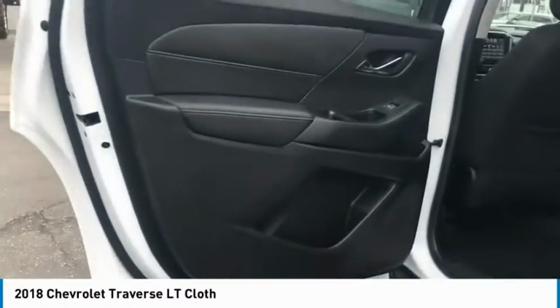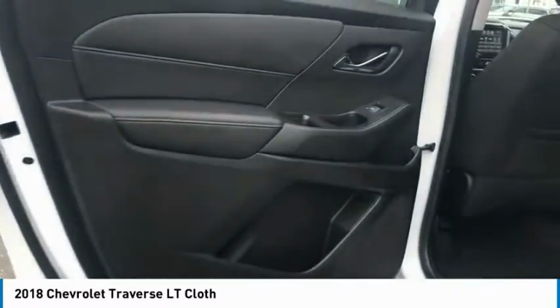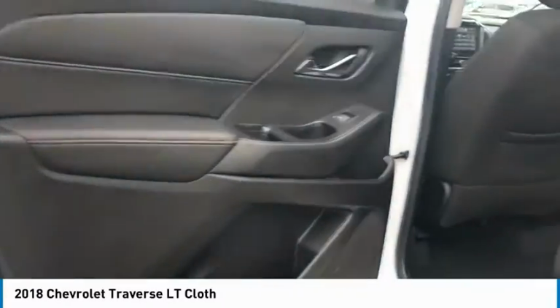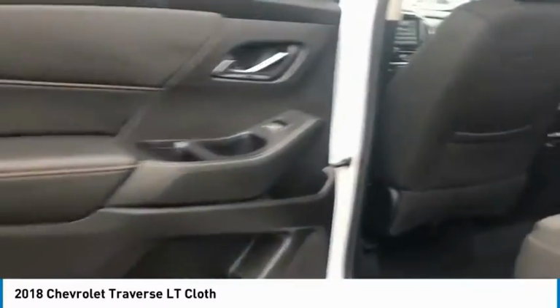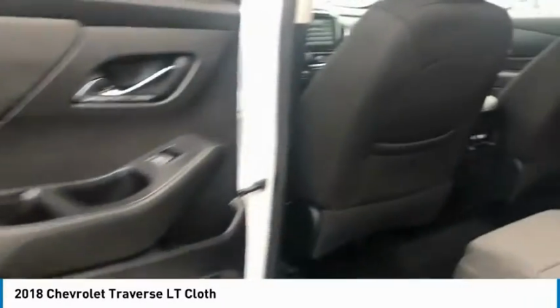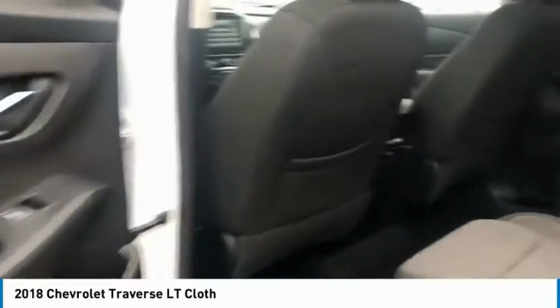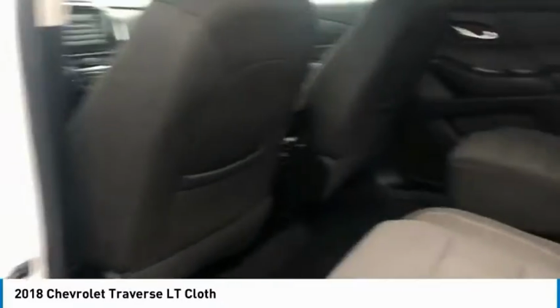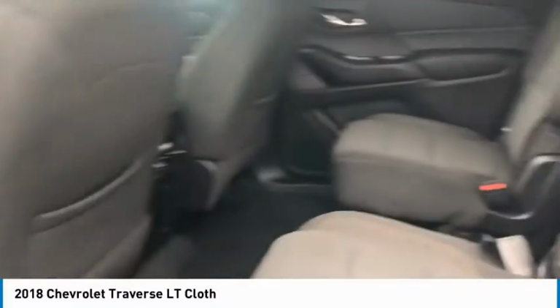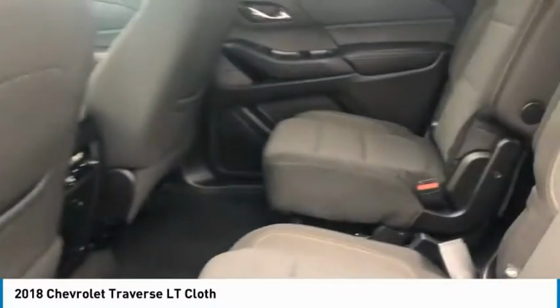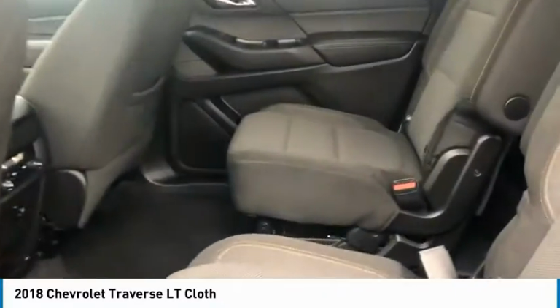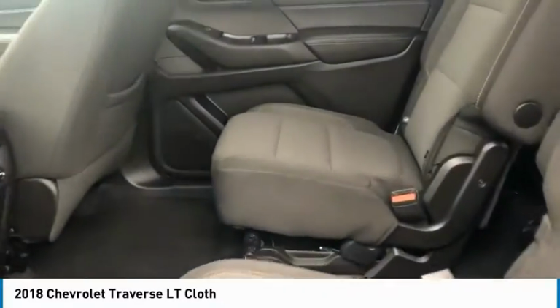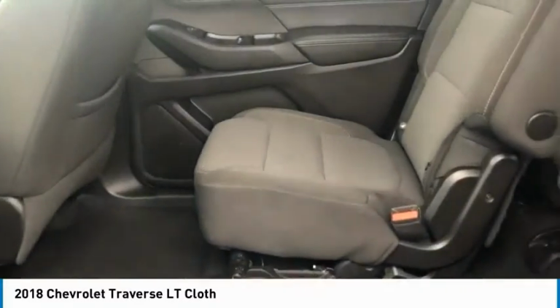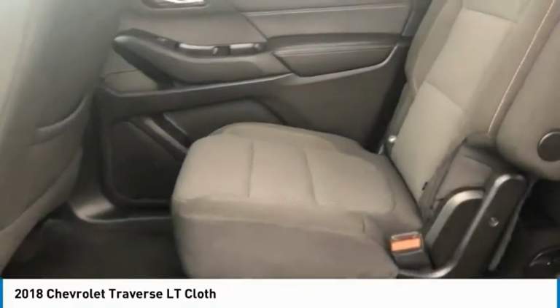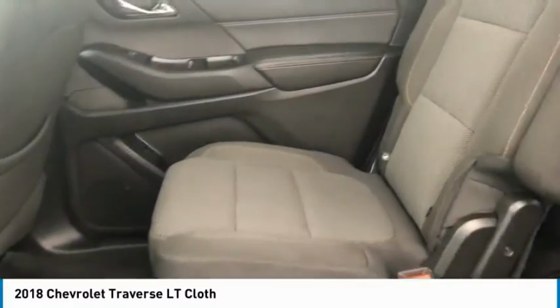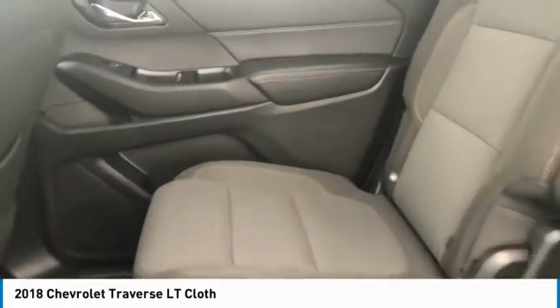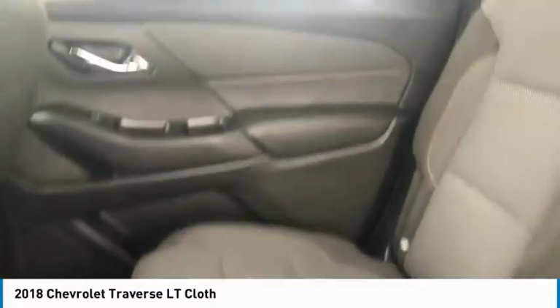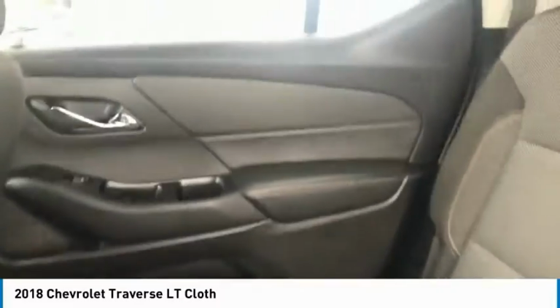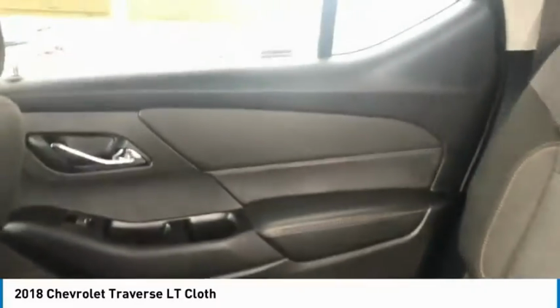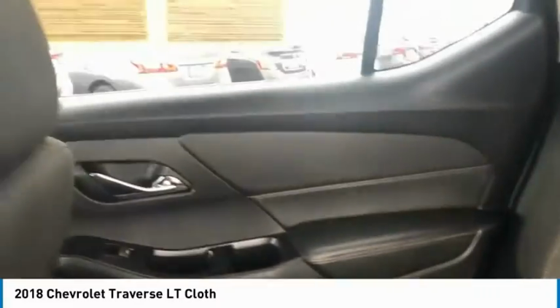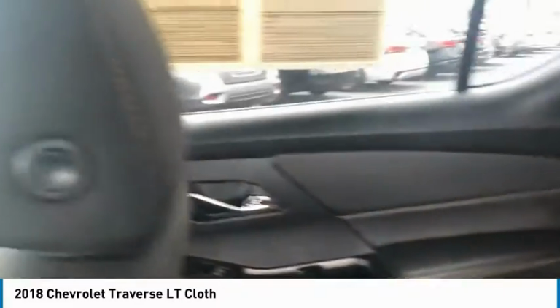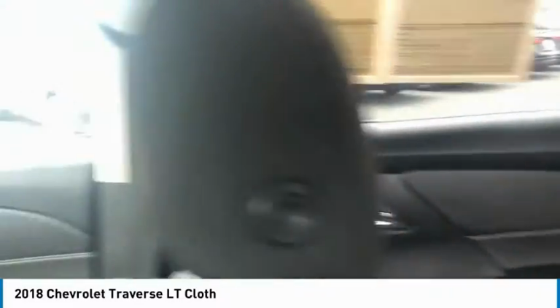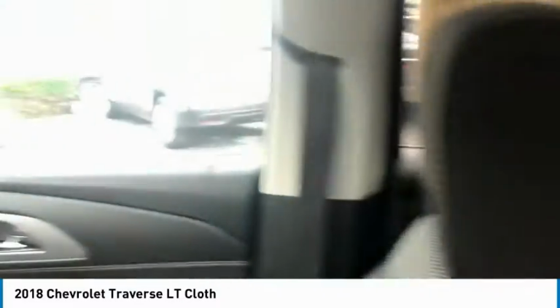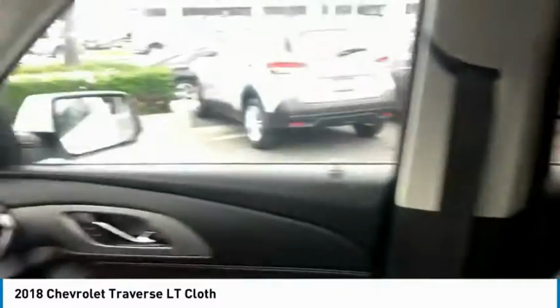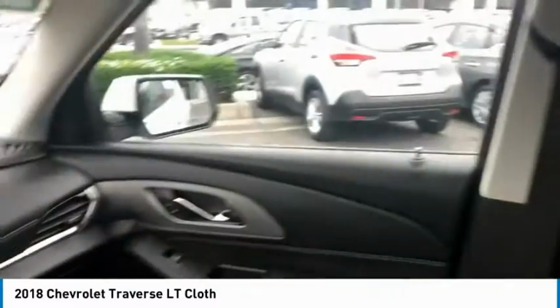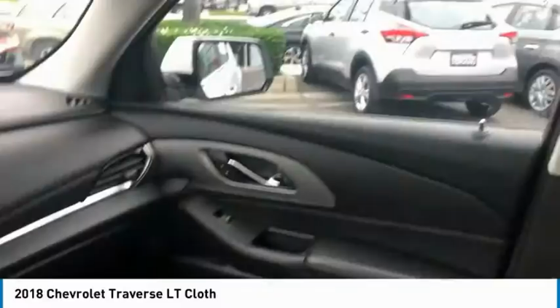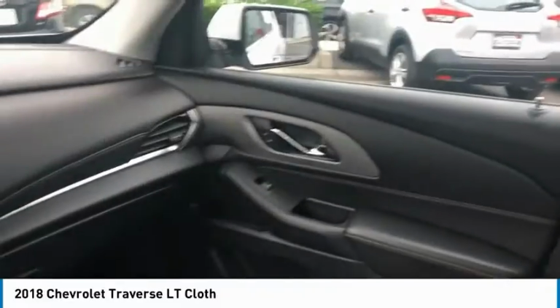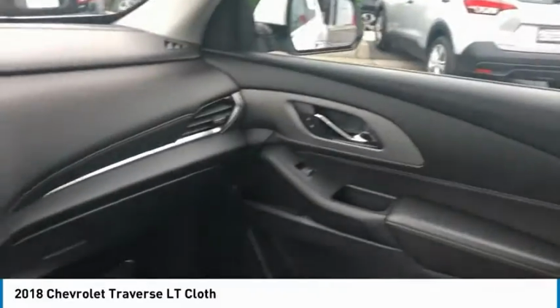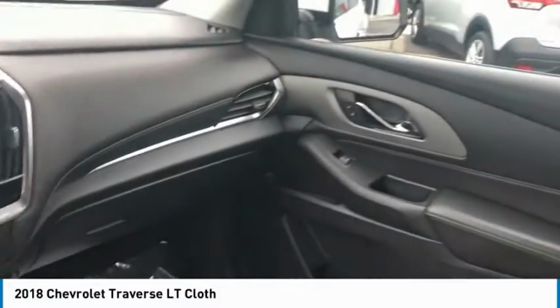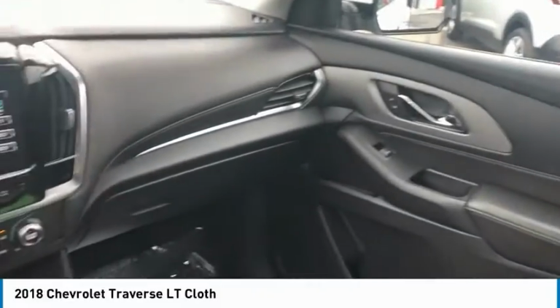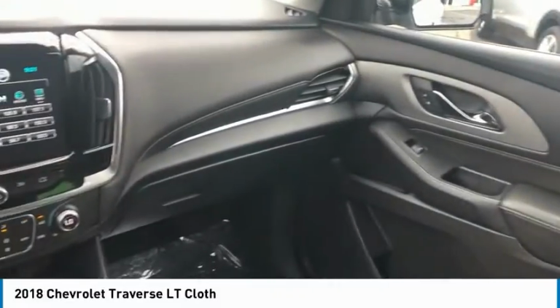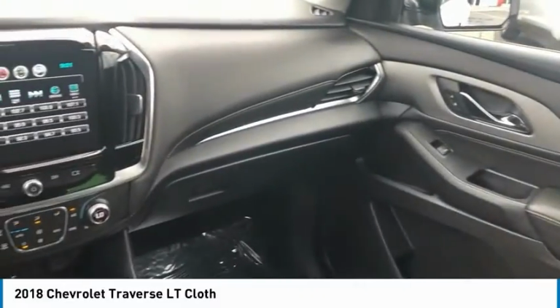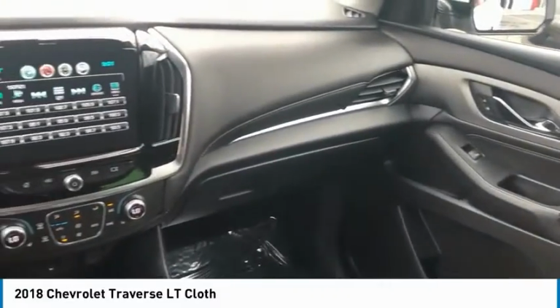Here are some of this vehicle's great options: aluminum wheels, heated side mirrors, traction control, daytime running lights, and remote keyless entry.